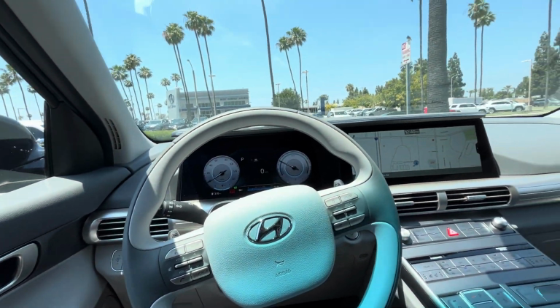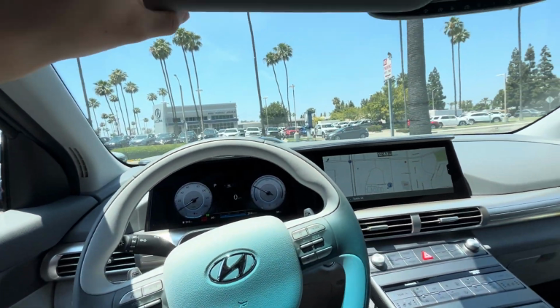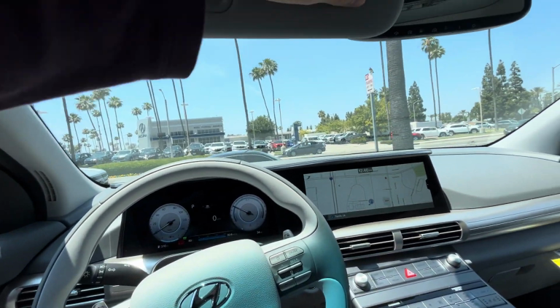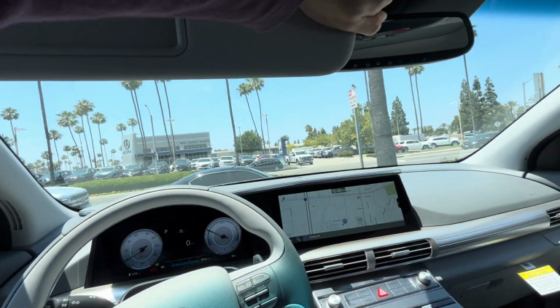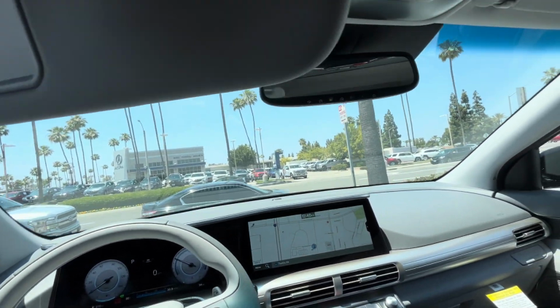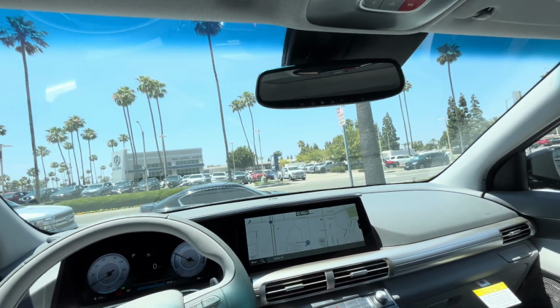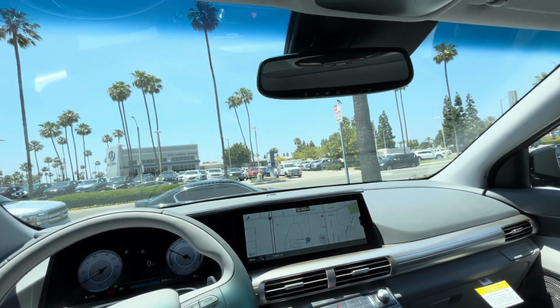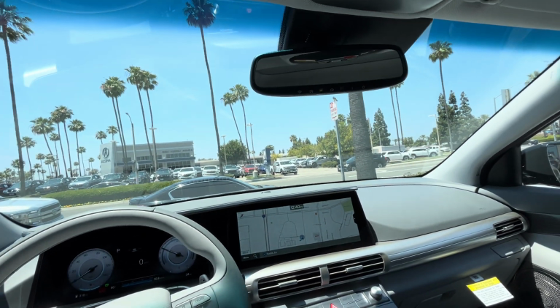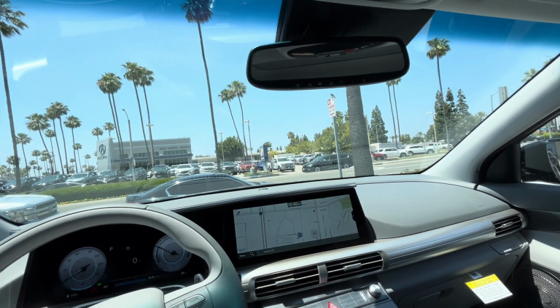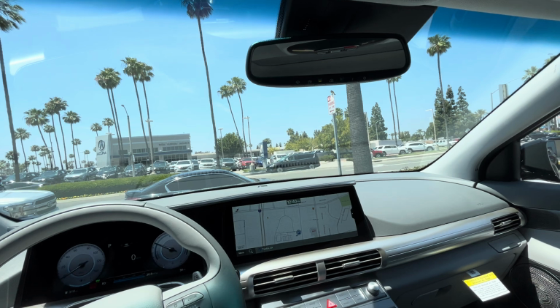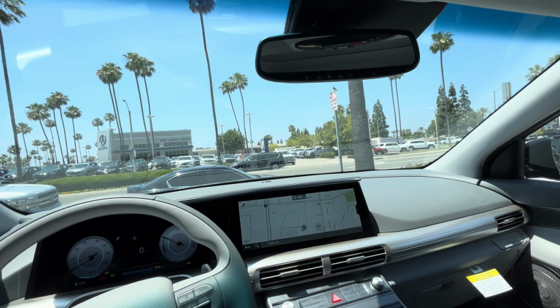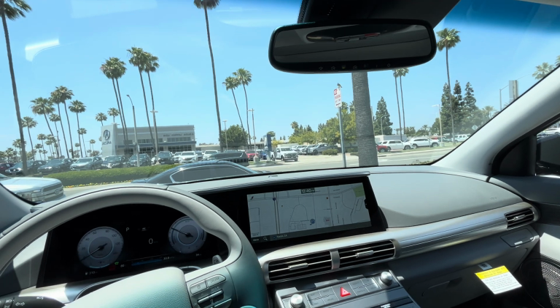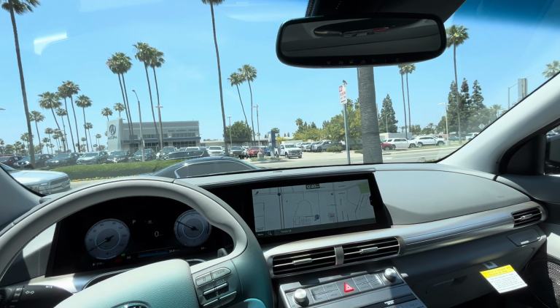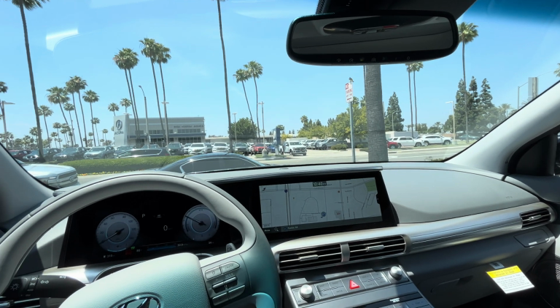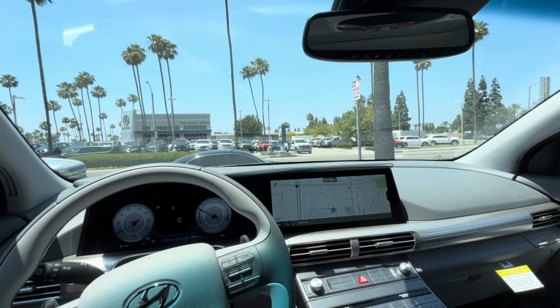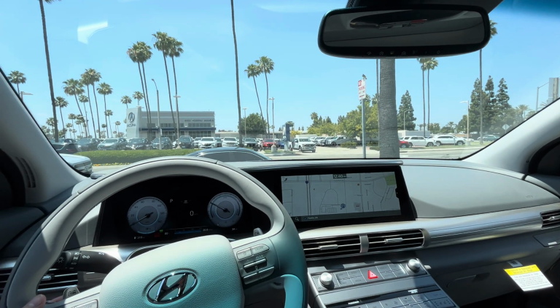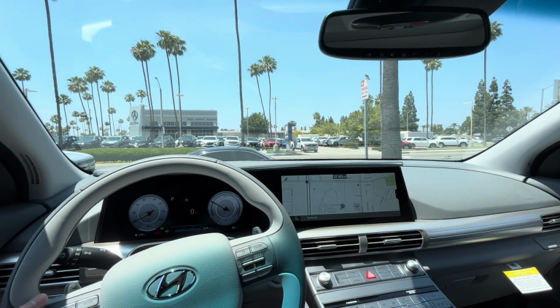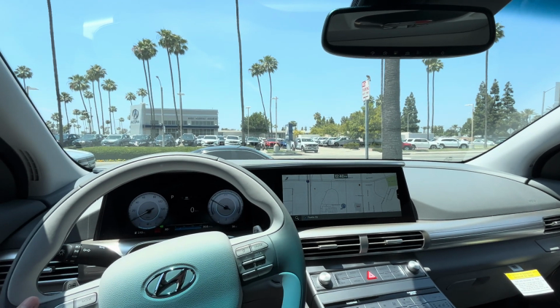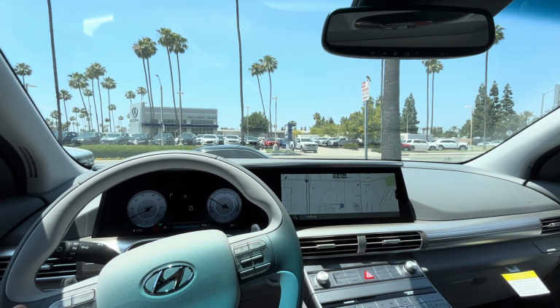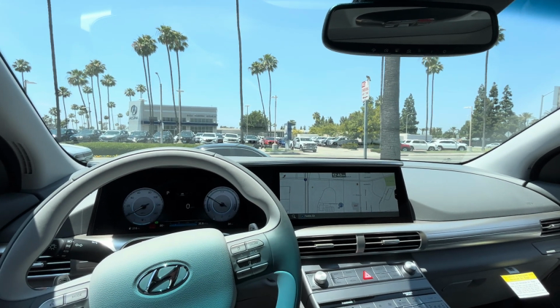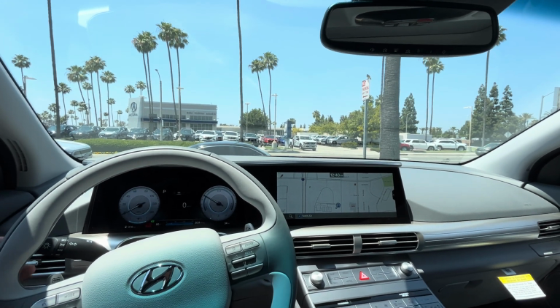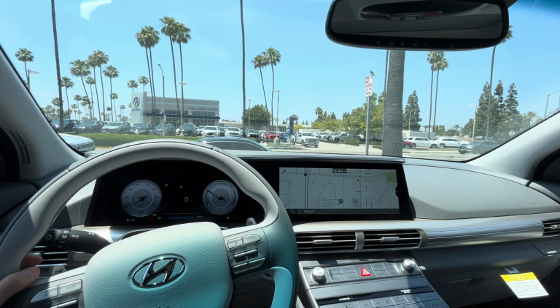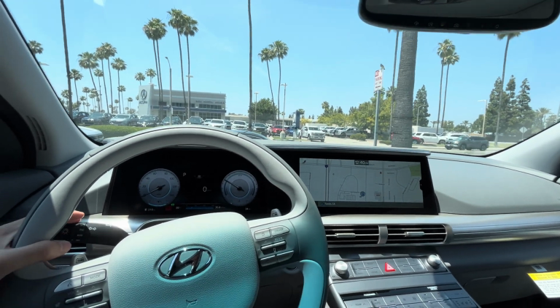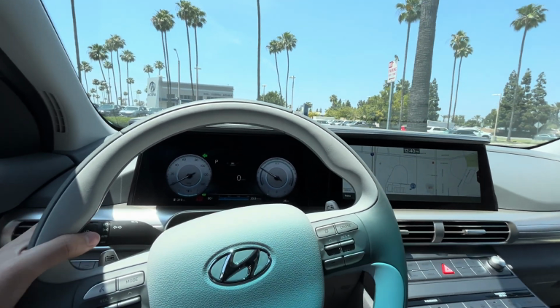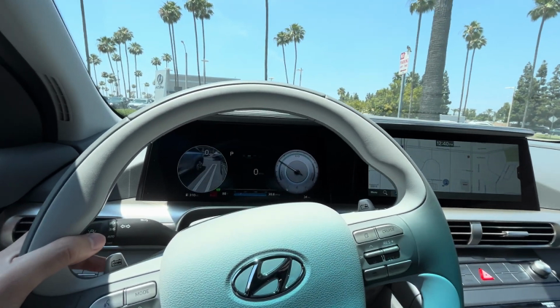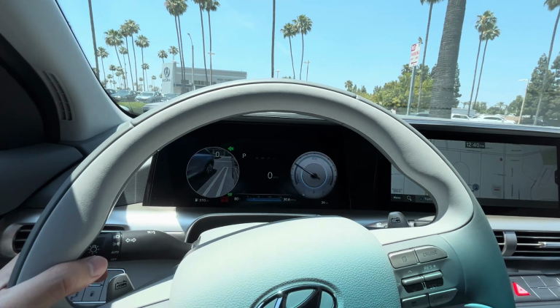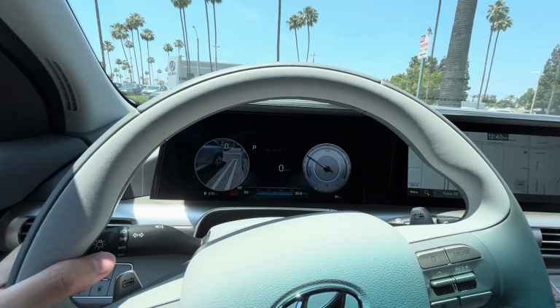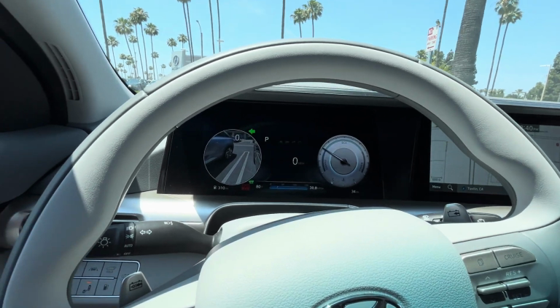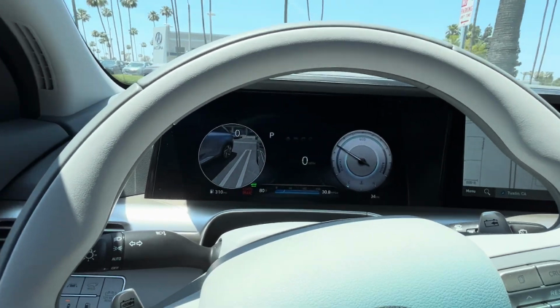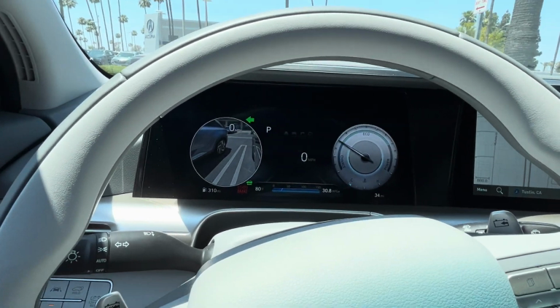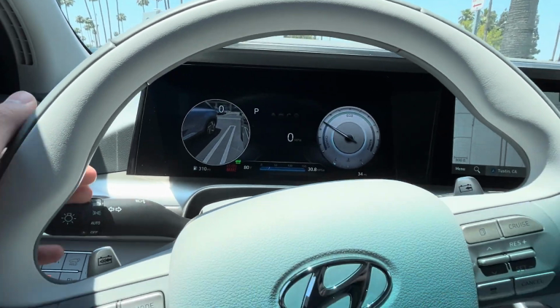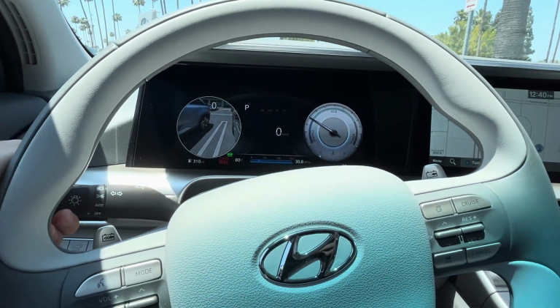This is a $64,000 vehicle that can be had for about $29,000 before tax, so I would say it is a good deal. Of course, you also have the Hyundai blind spot monitor.